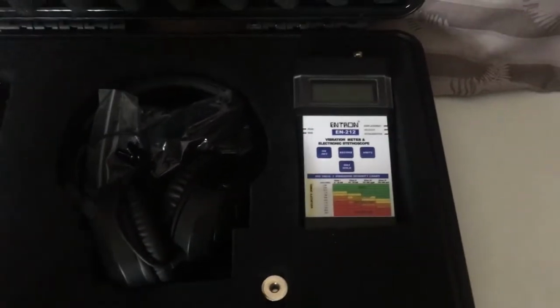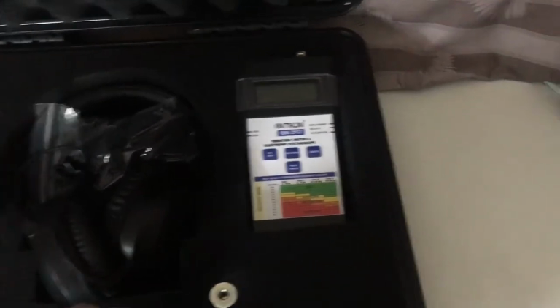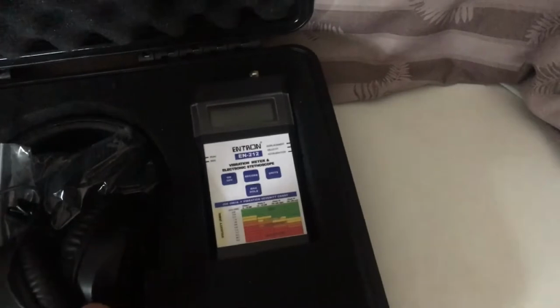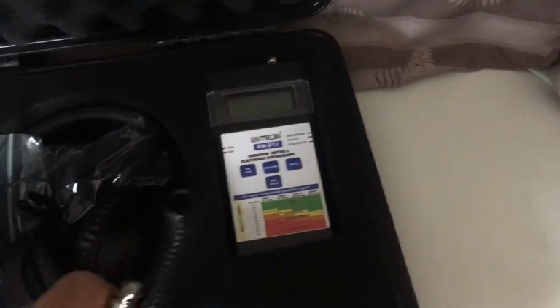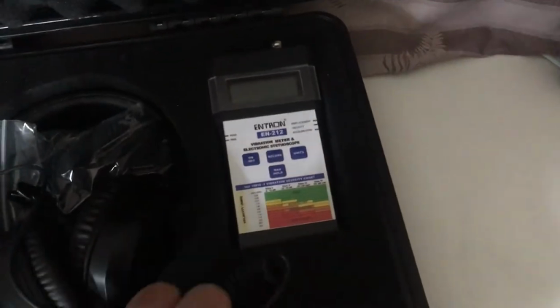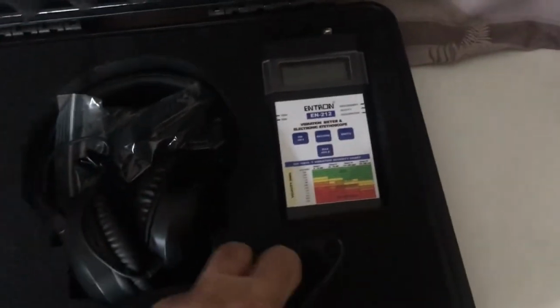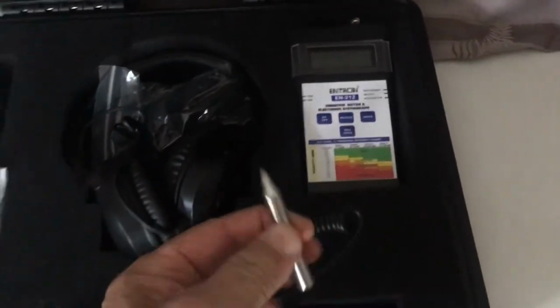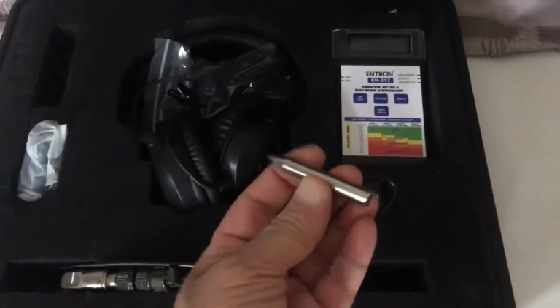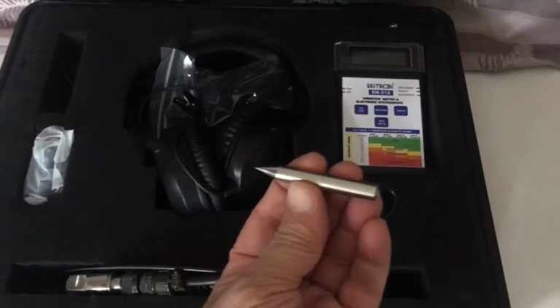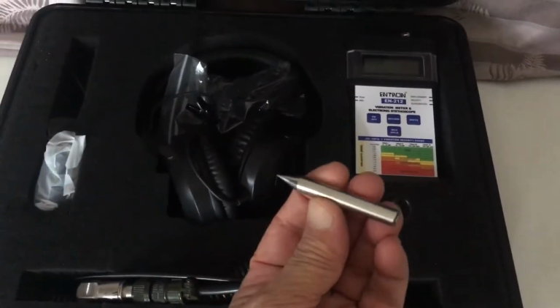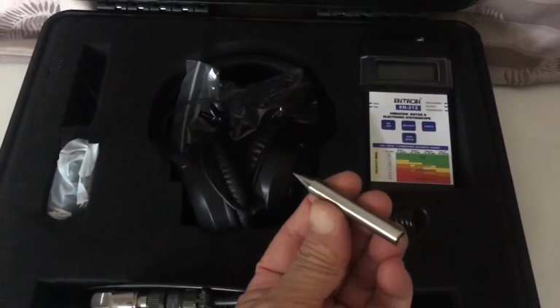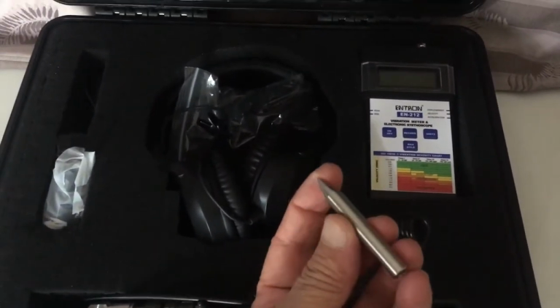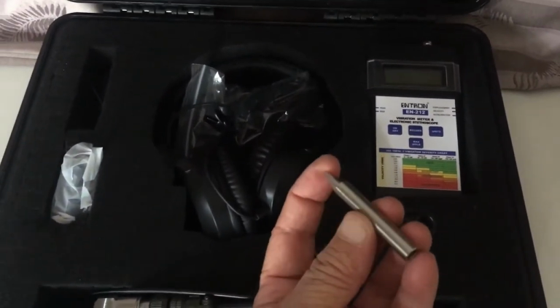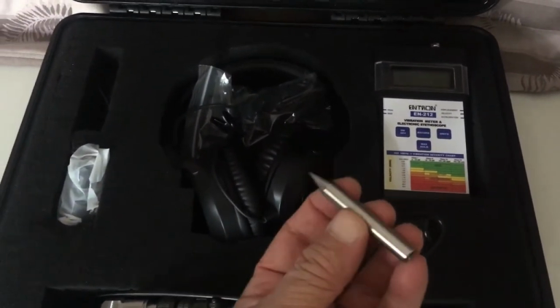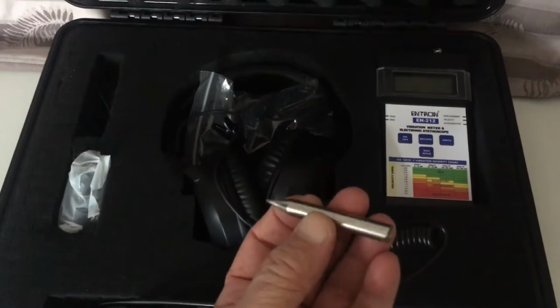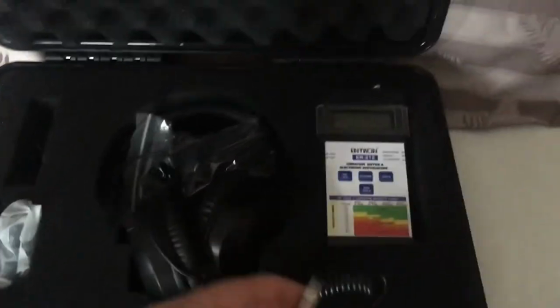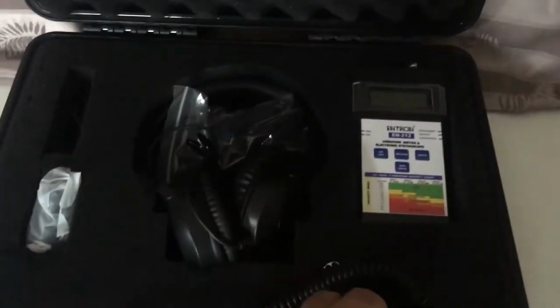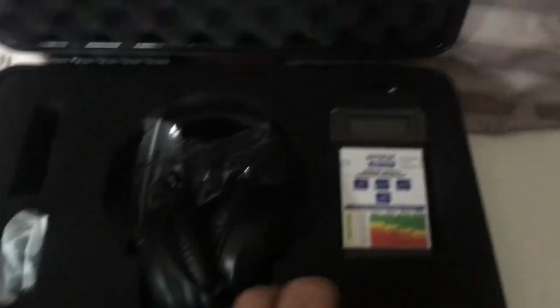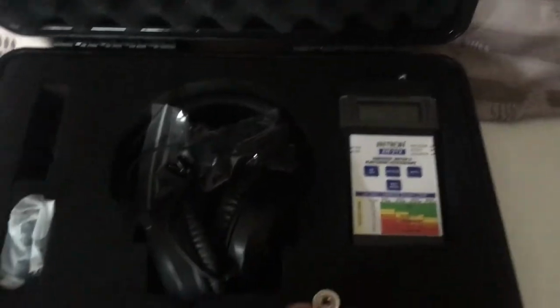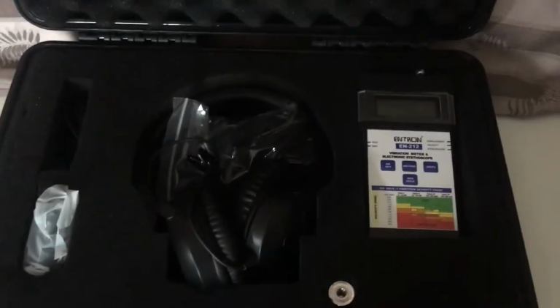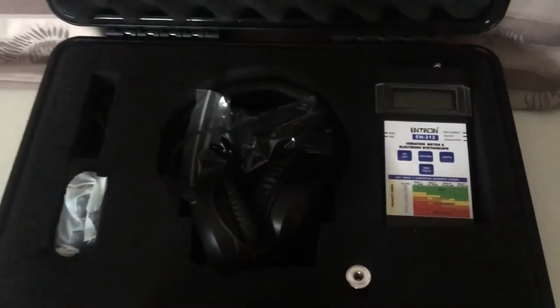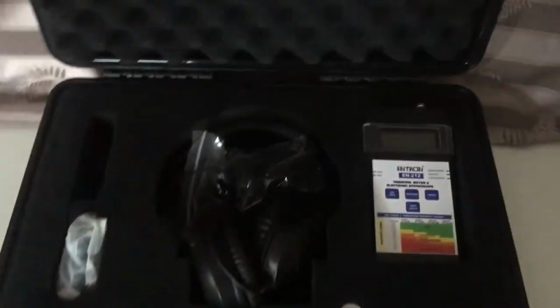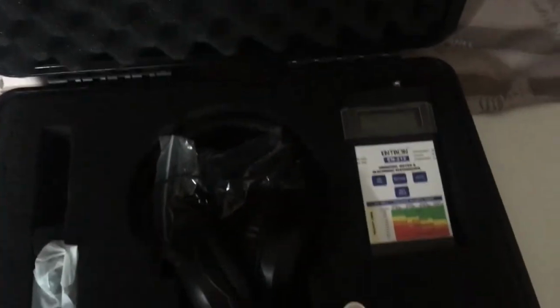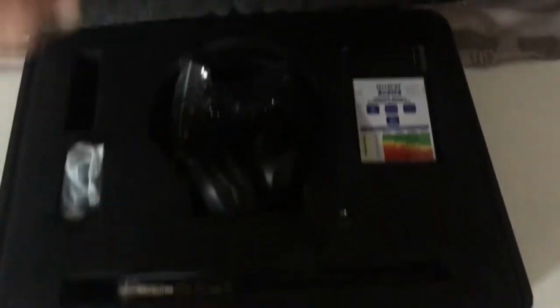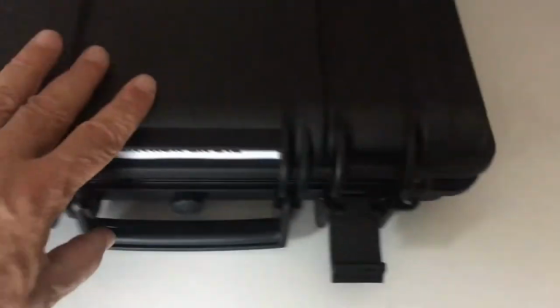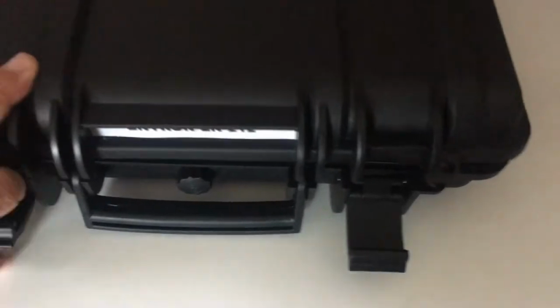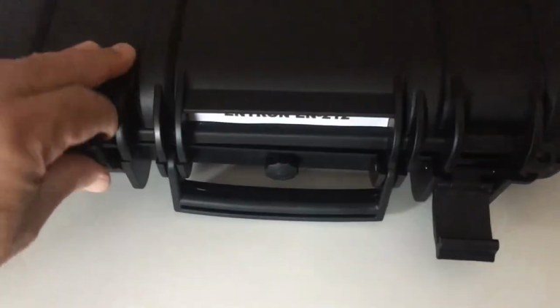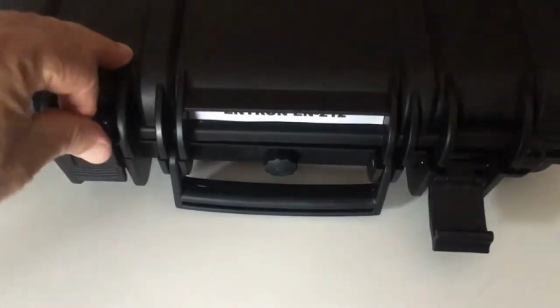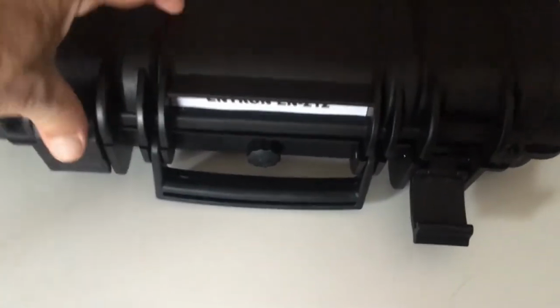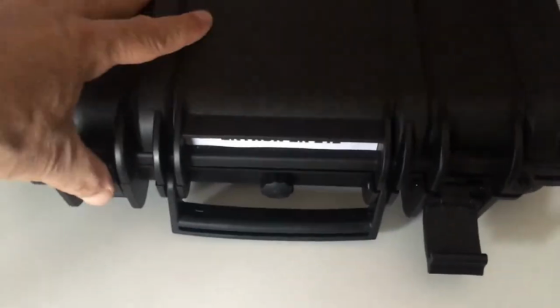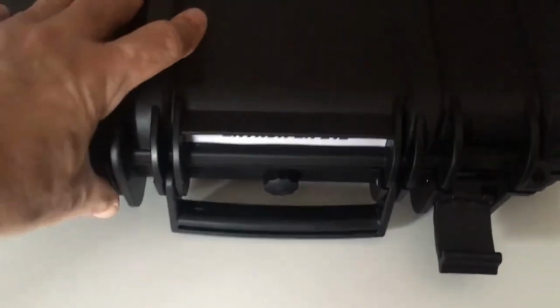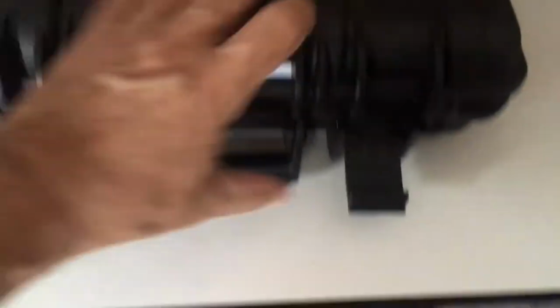It also has a spike that's good for listening to roller bearings. So there you go — that's your package, the new package.